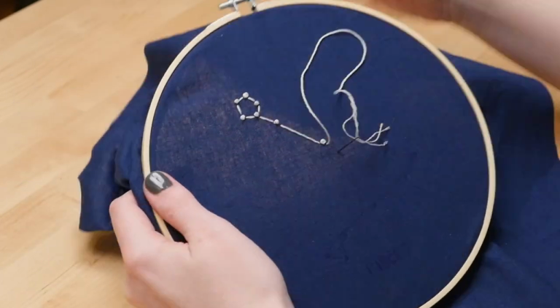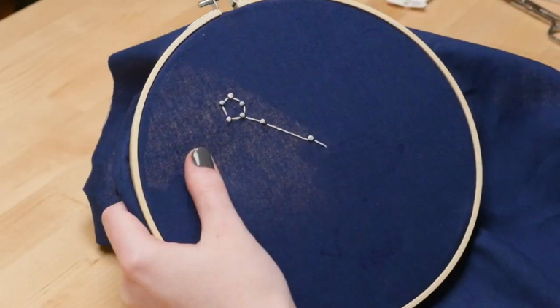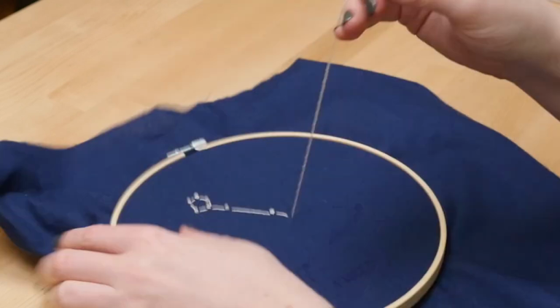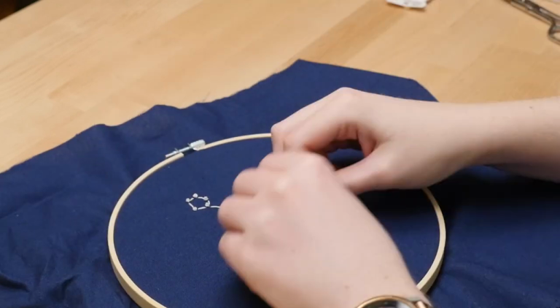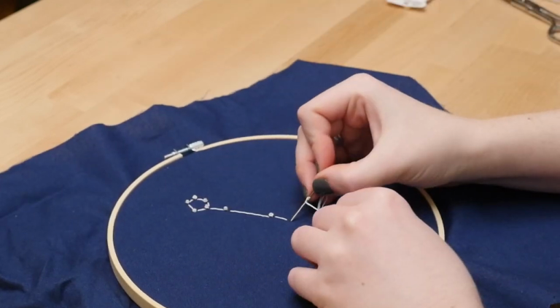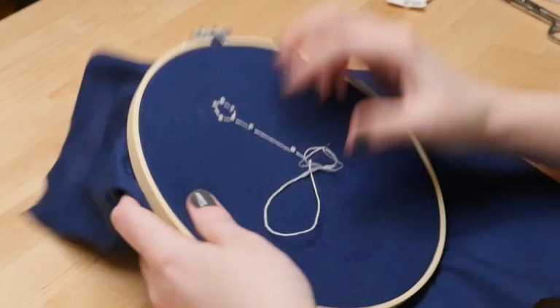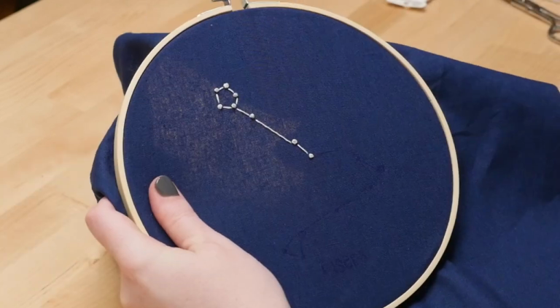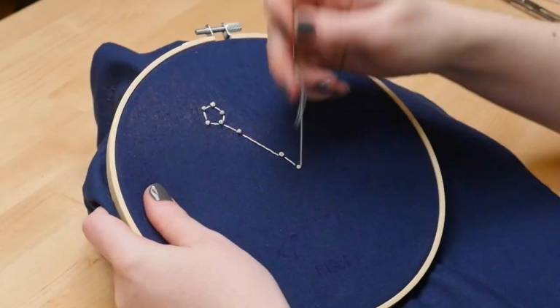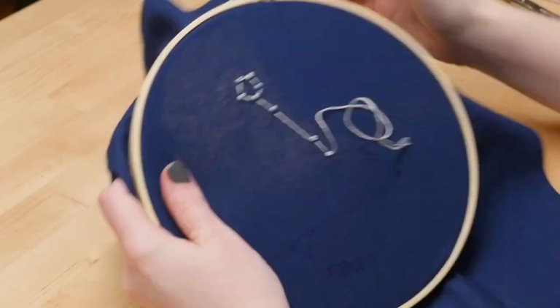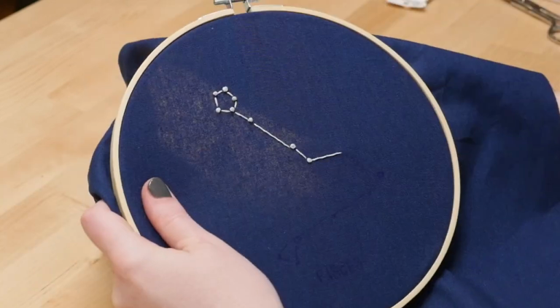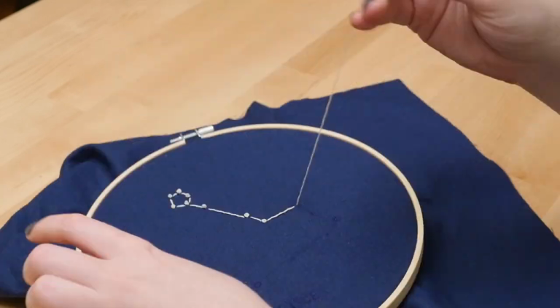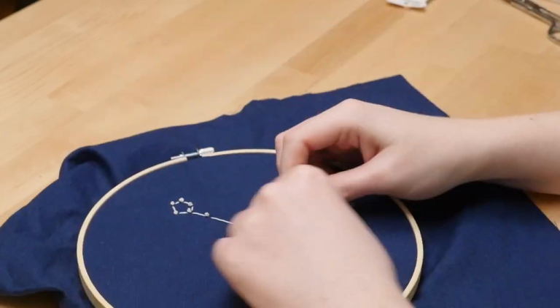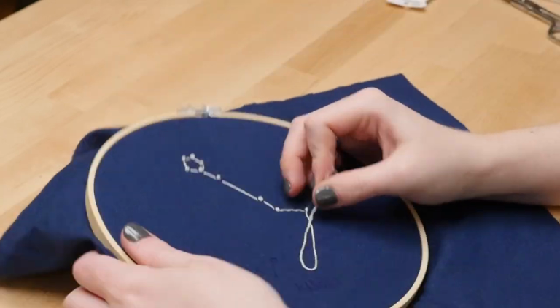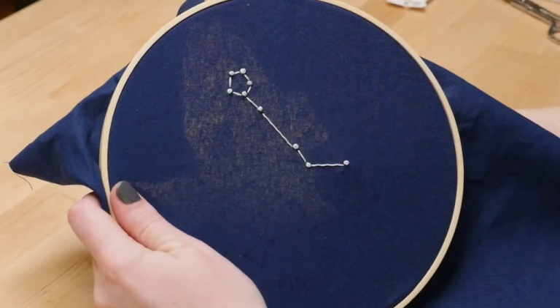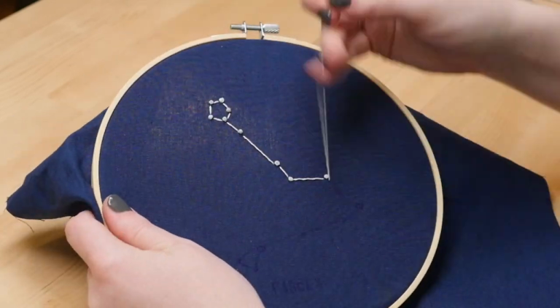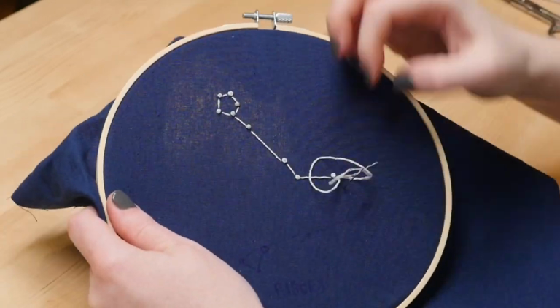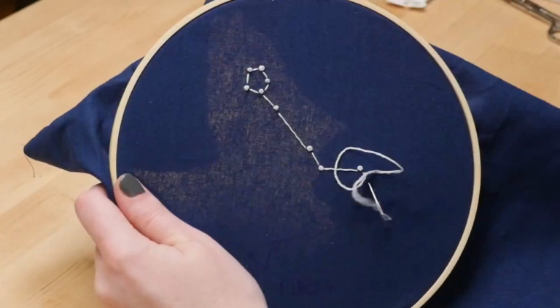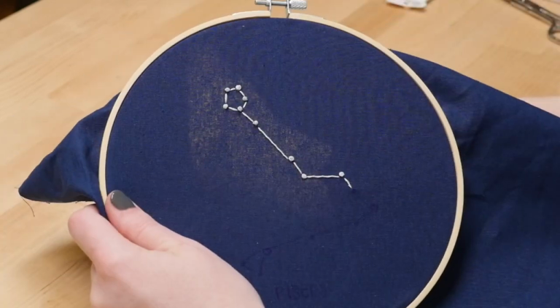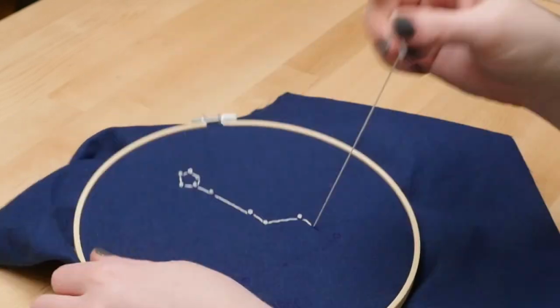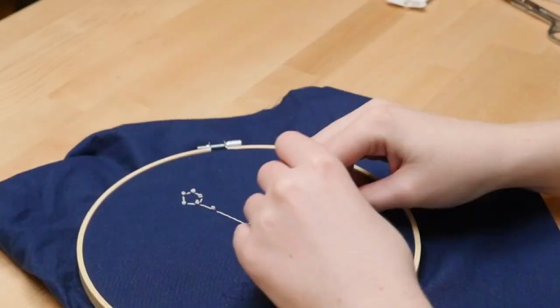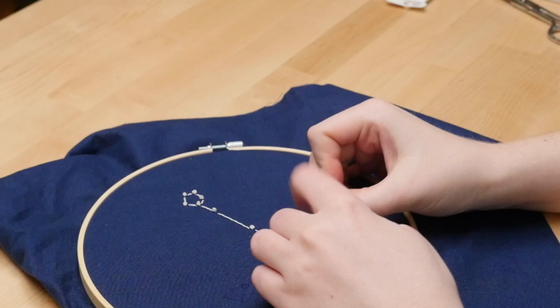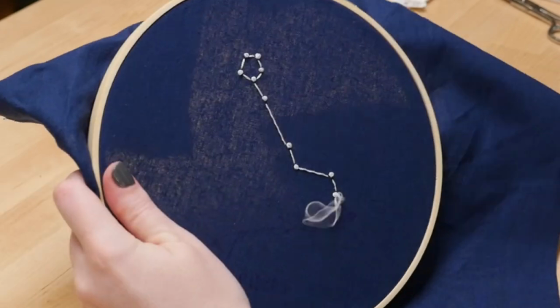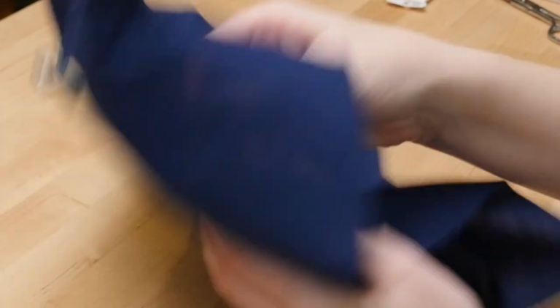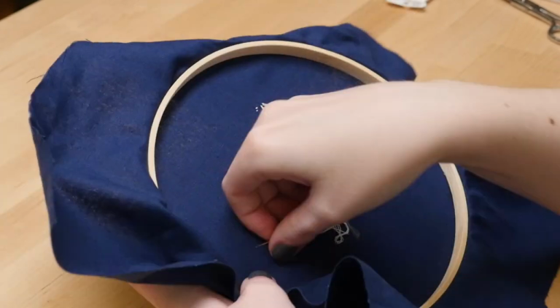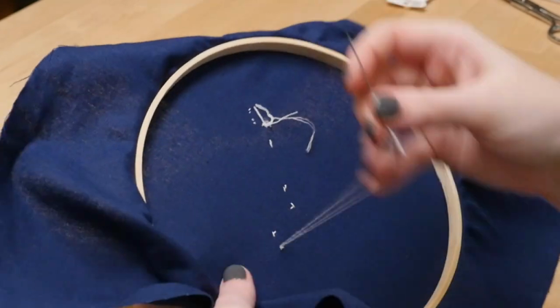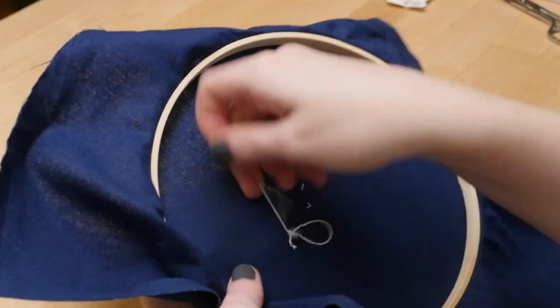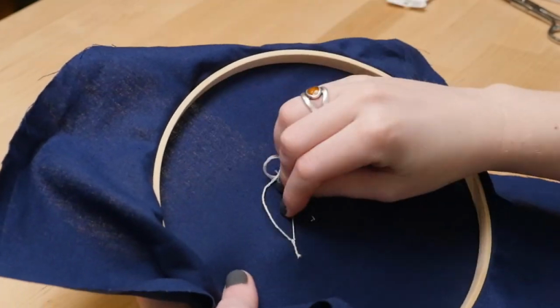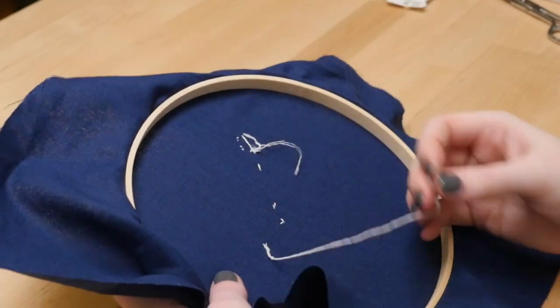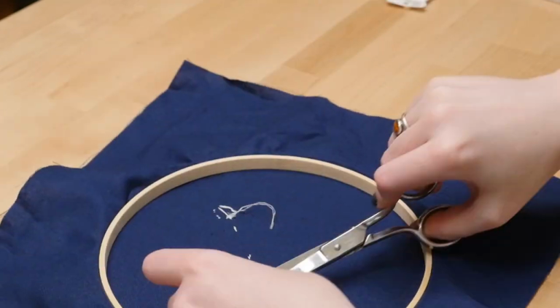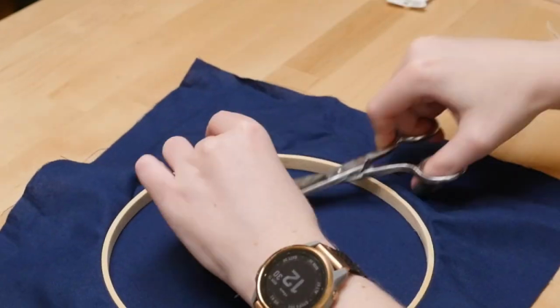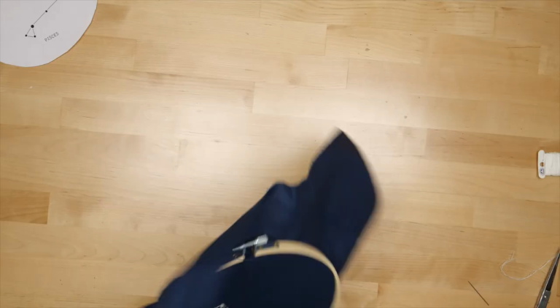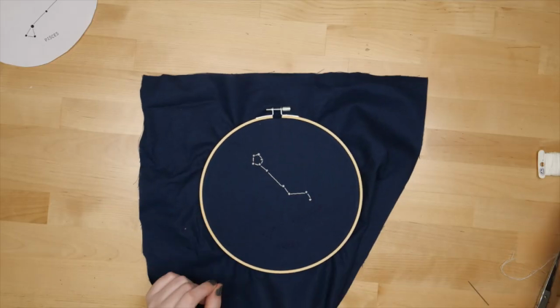To end the floss at the back when you're running low, I just used the needle to thread it through the backs of some other stitches and cut off any extra.